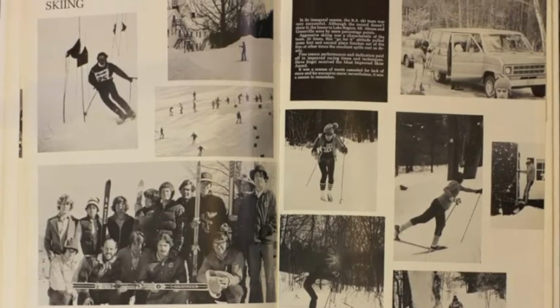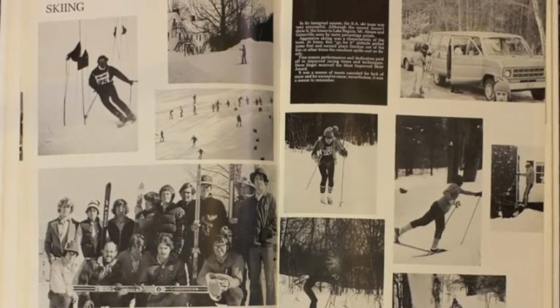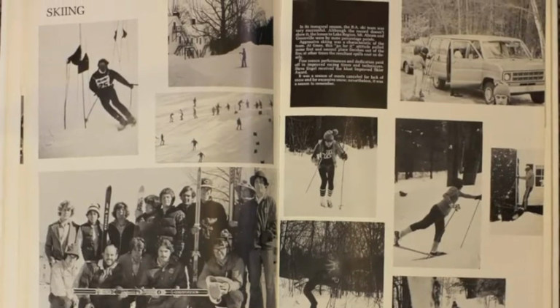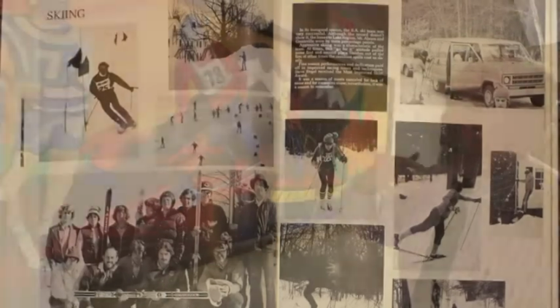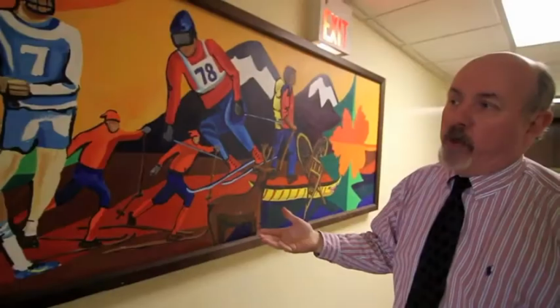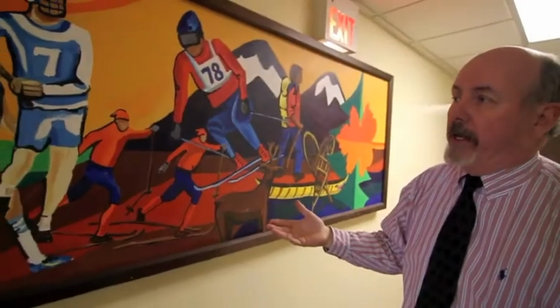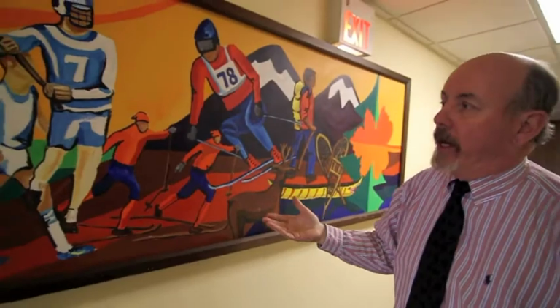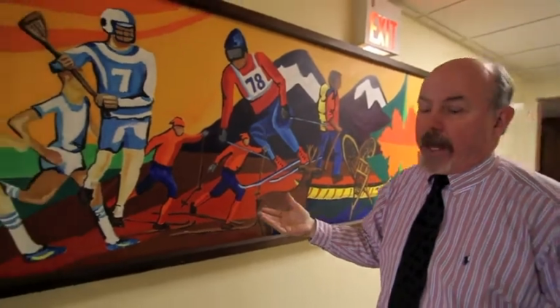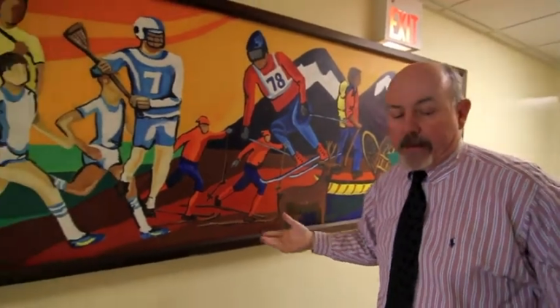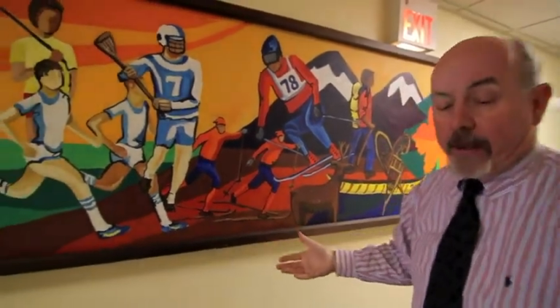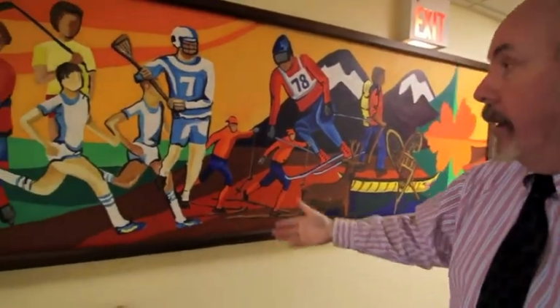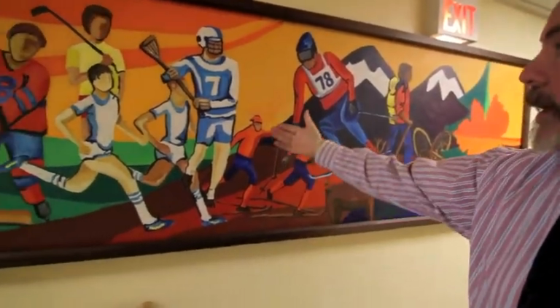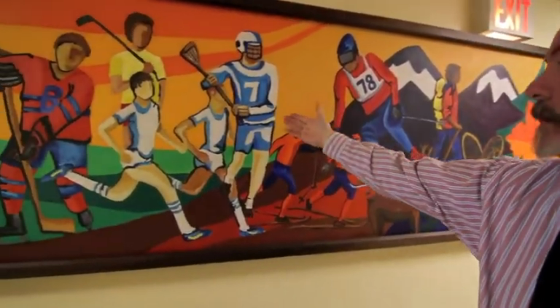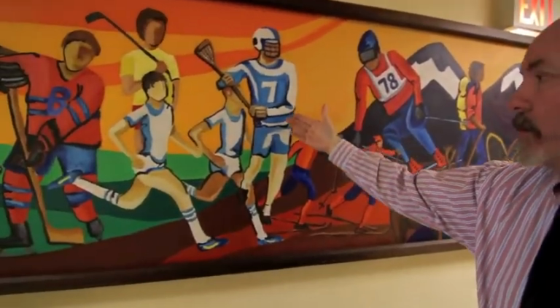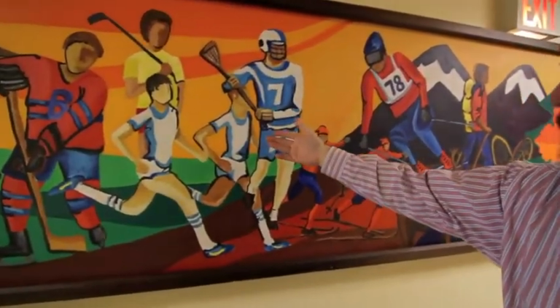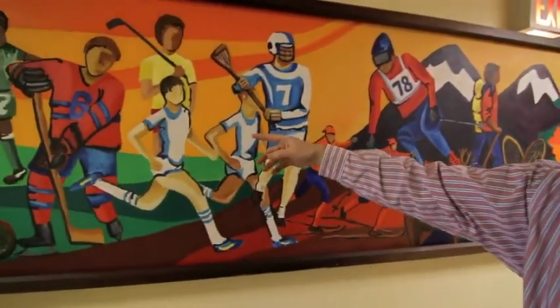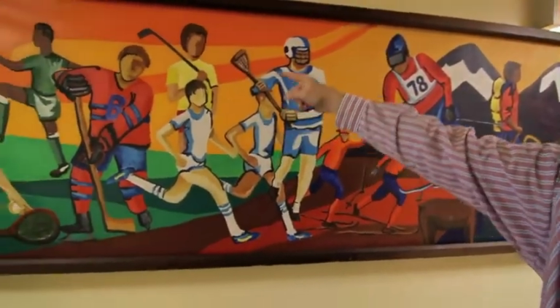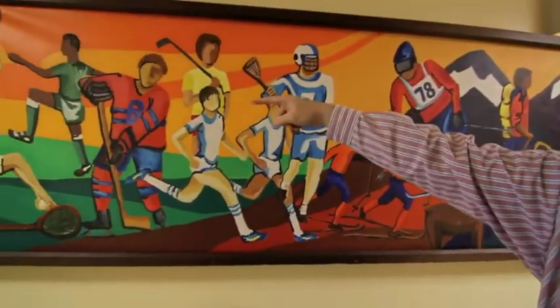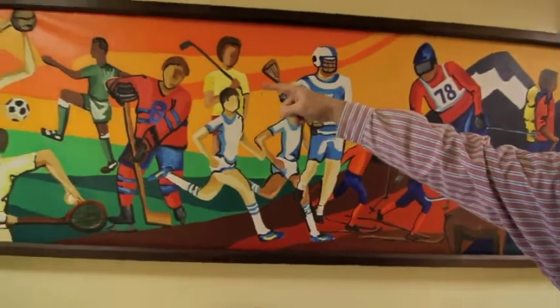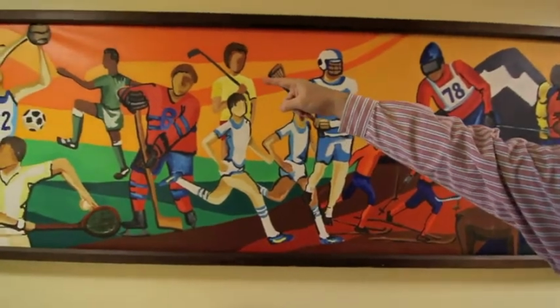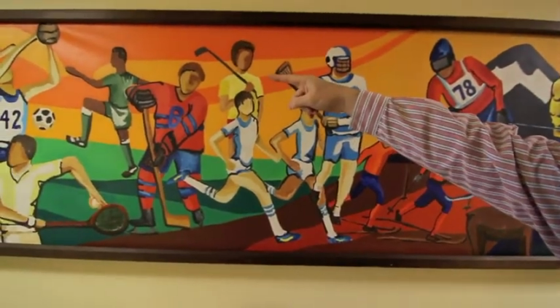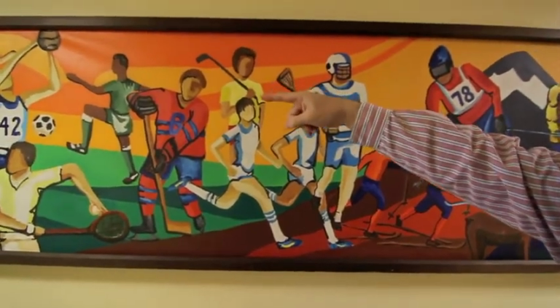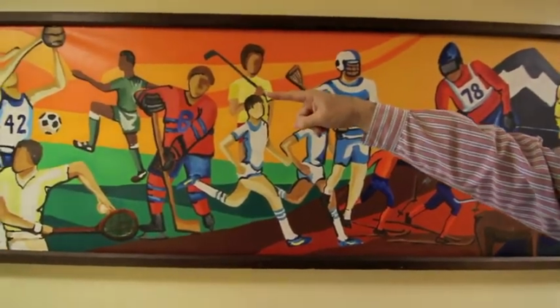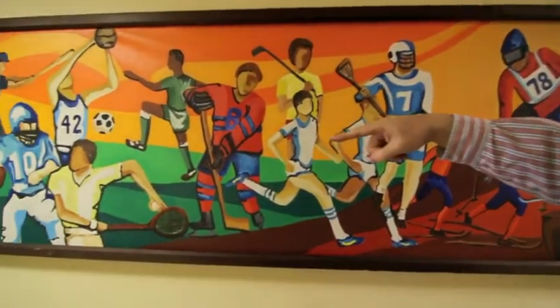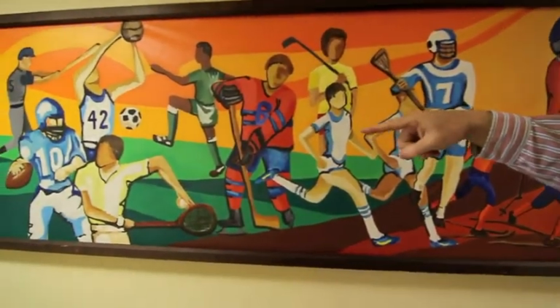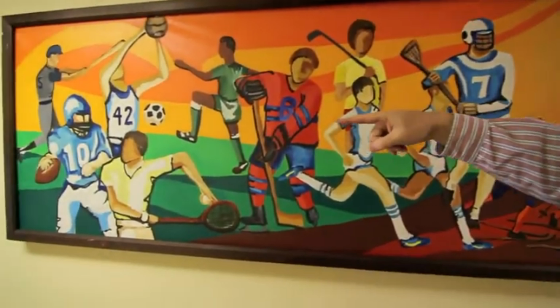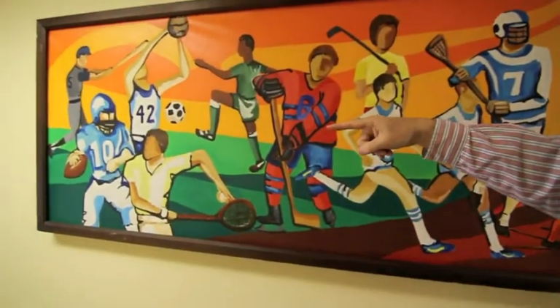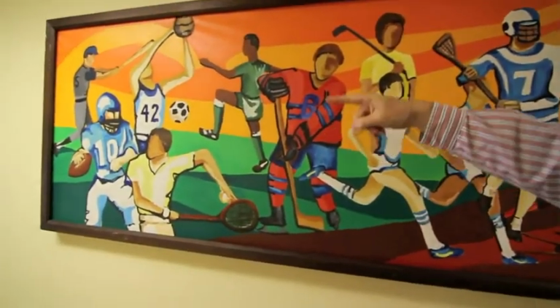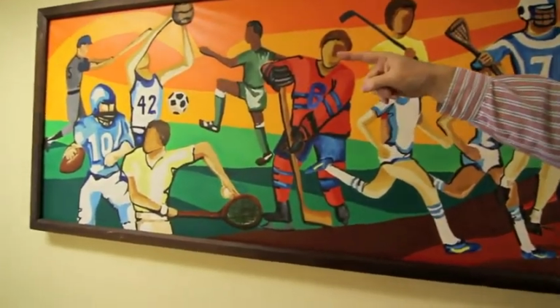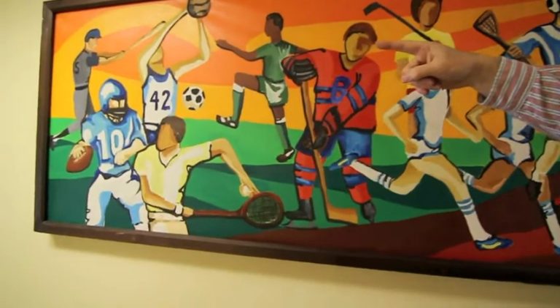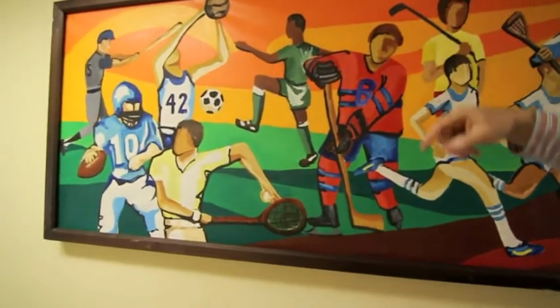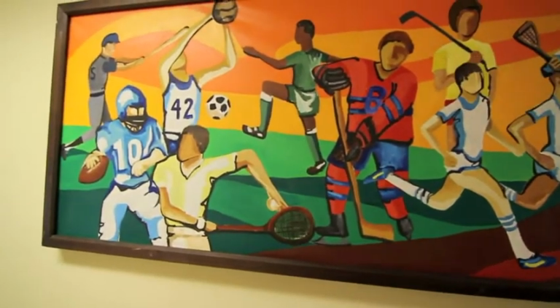The rest of this depicts what other sports we had going on at the academy at that time. We got lacrosse, cross country, golf, hockey, soccer, basketball, tennis, football, and baseball over there.